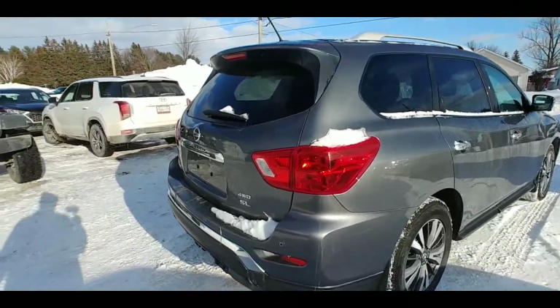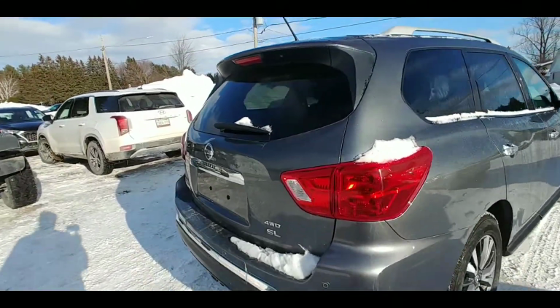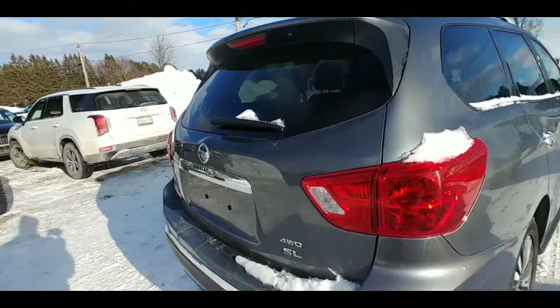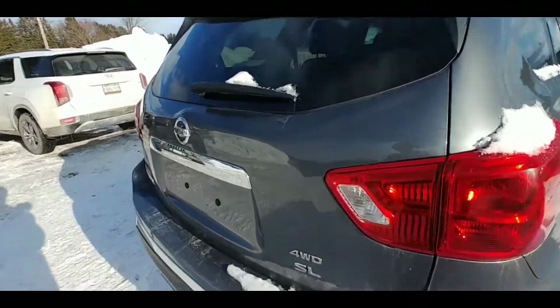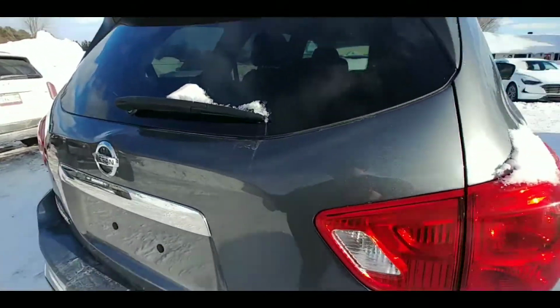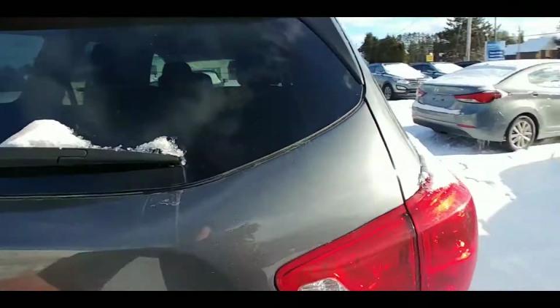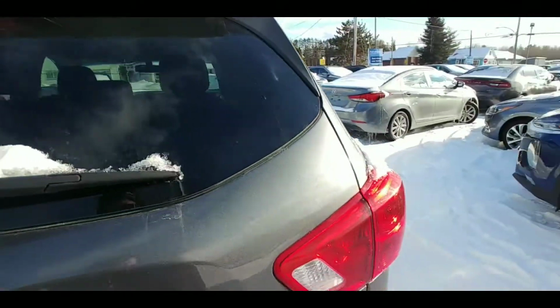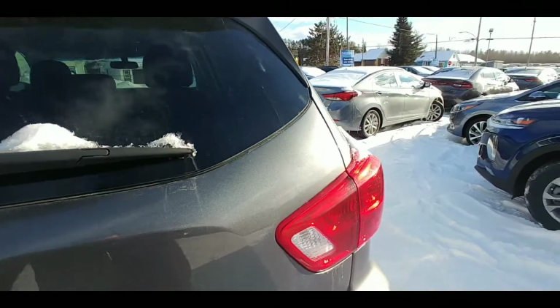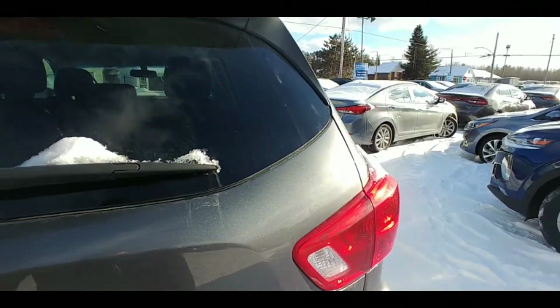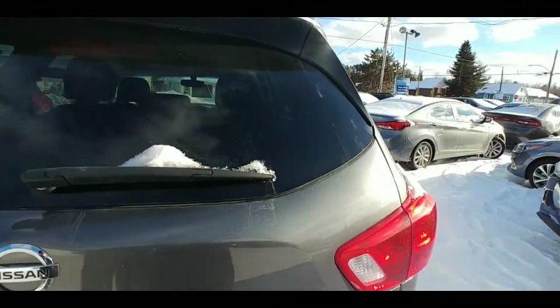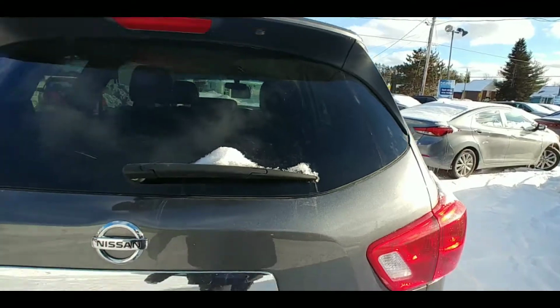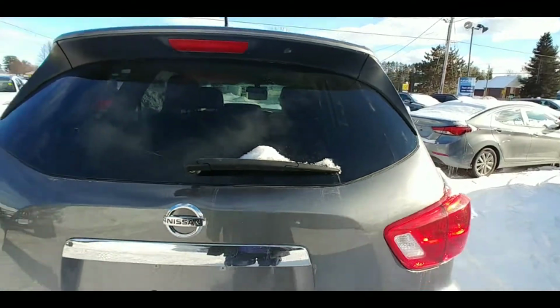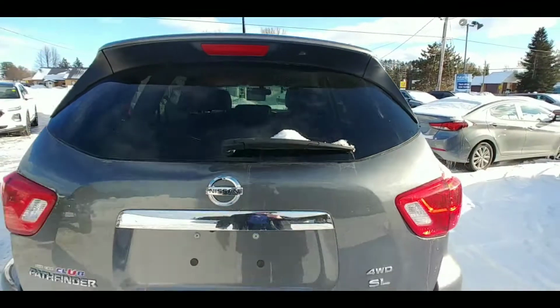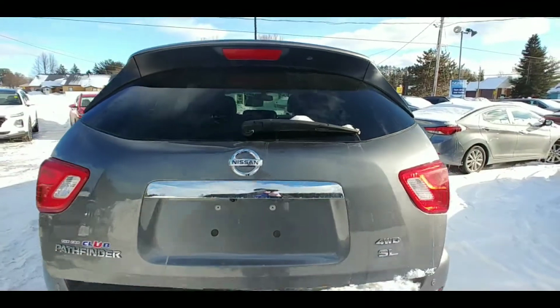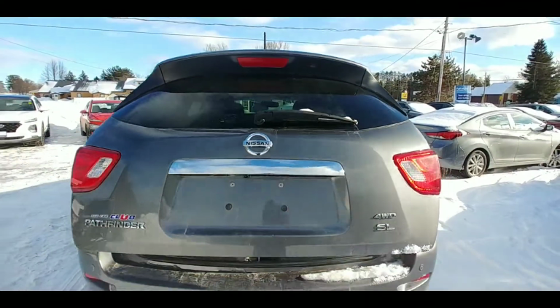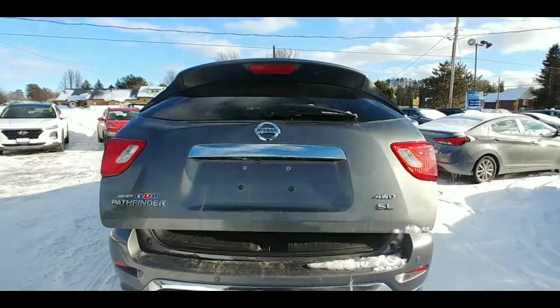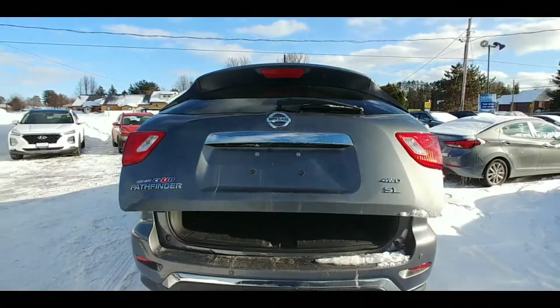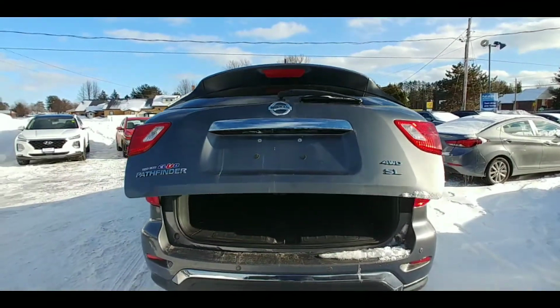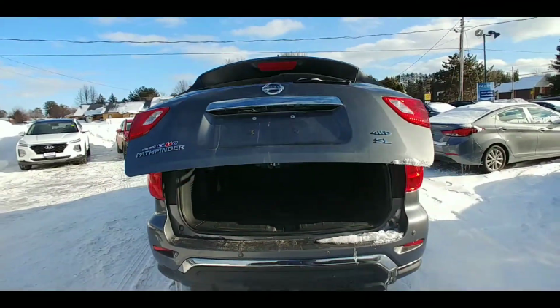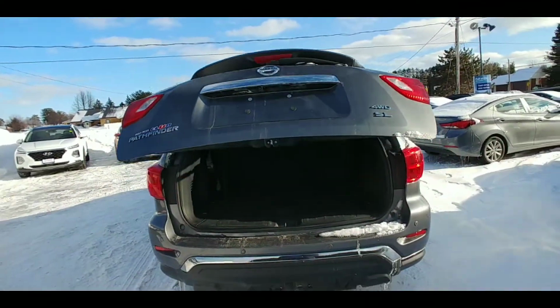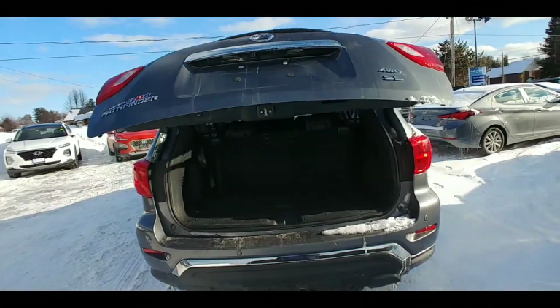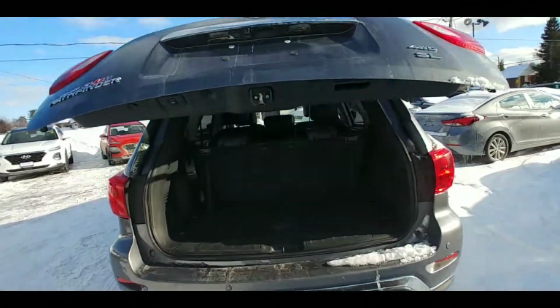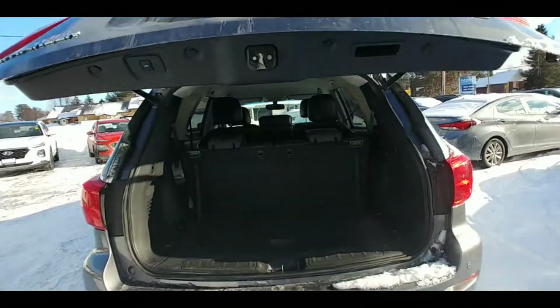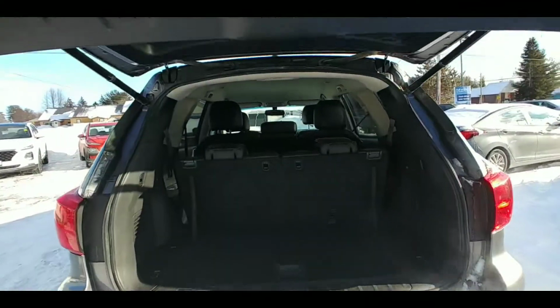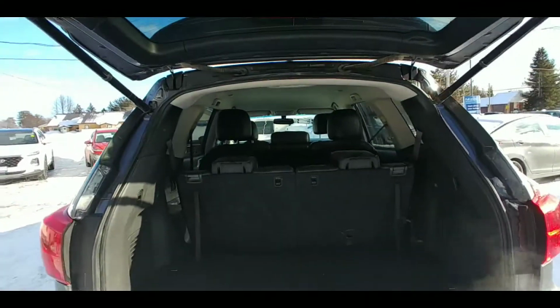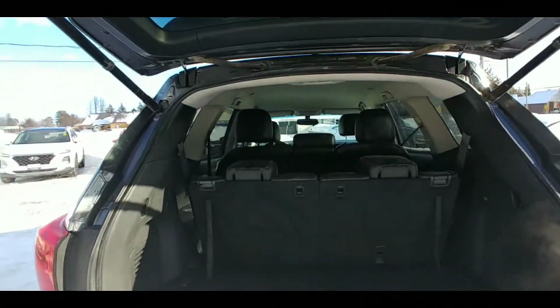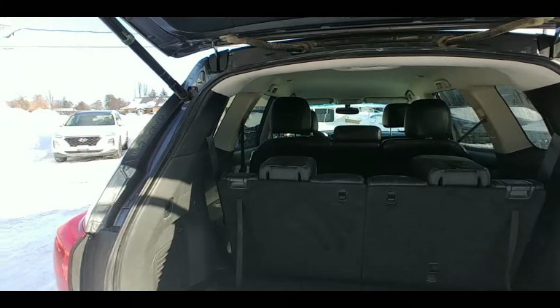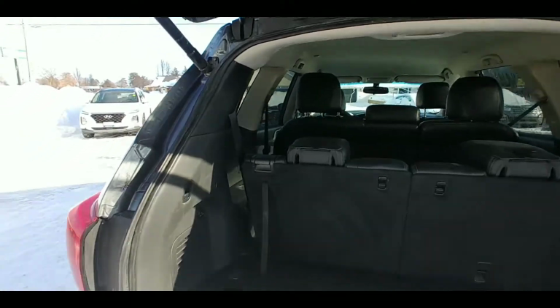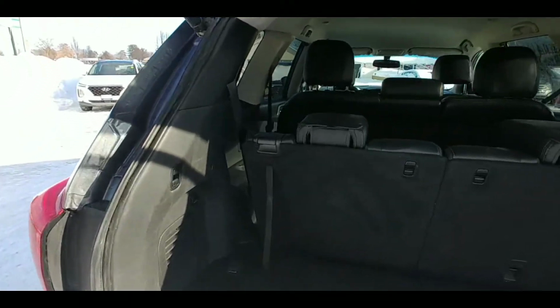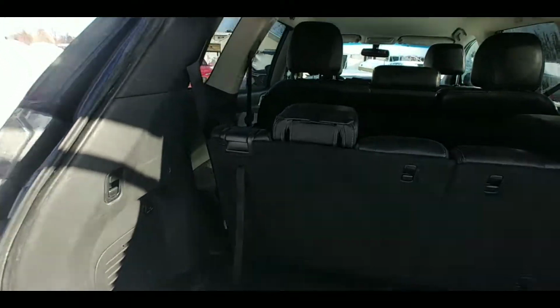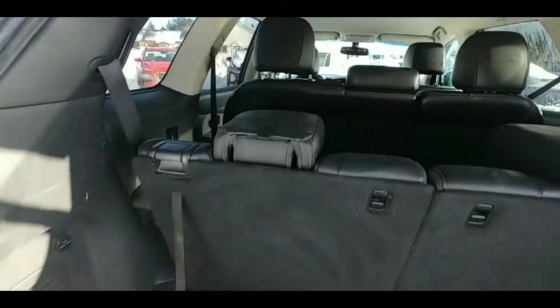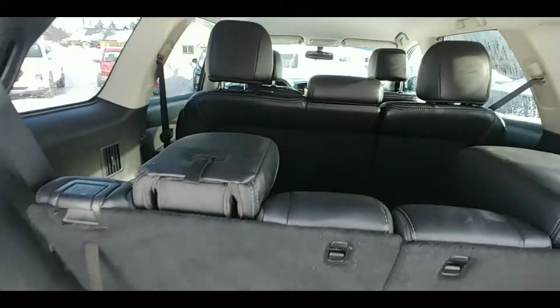The SL model has backup sensors and also features a power liftgate — you simply touch the button and away she opens. Now what makes the Pathfinder unique is it is a seven seater.